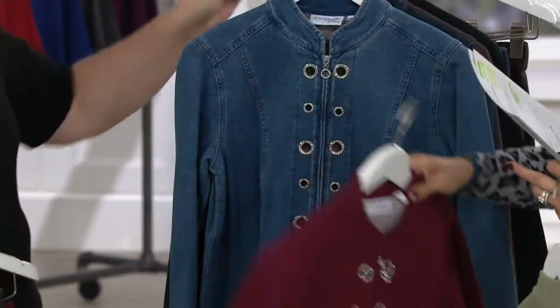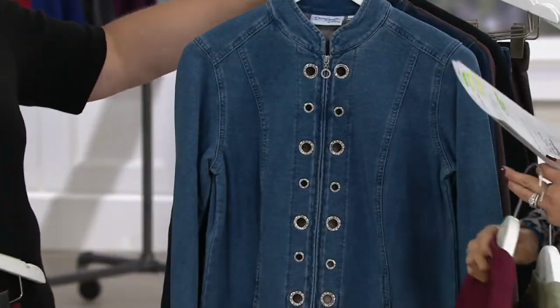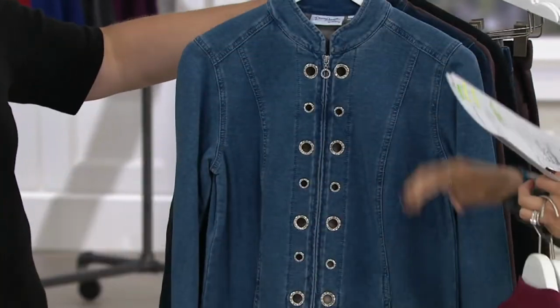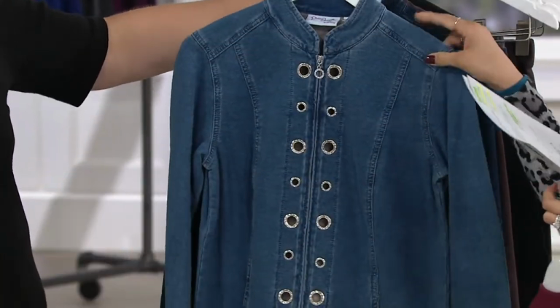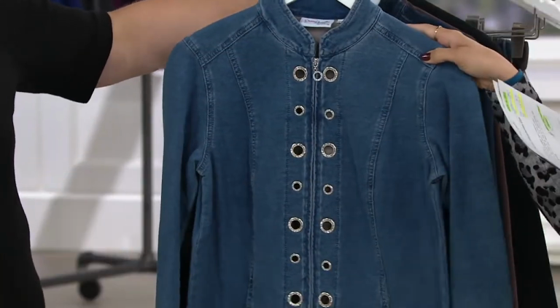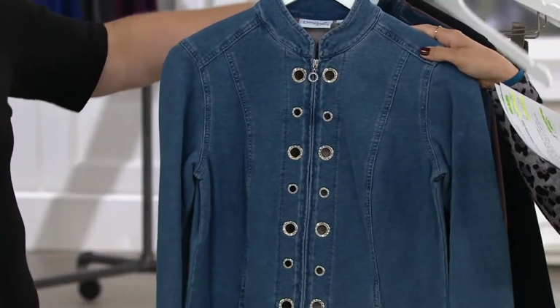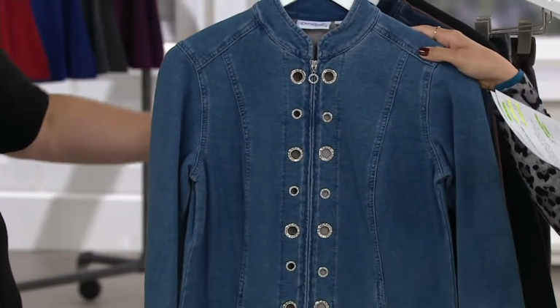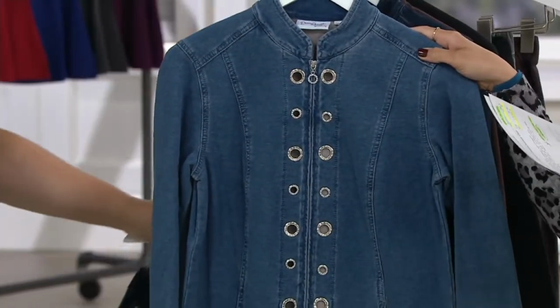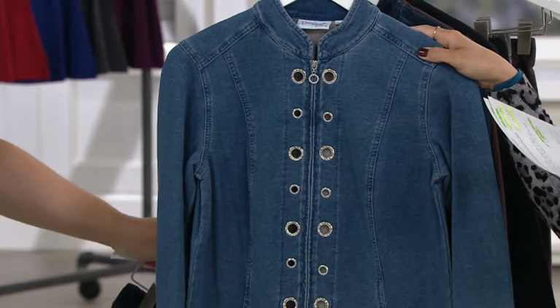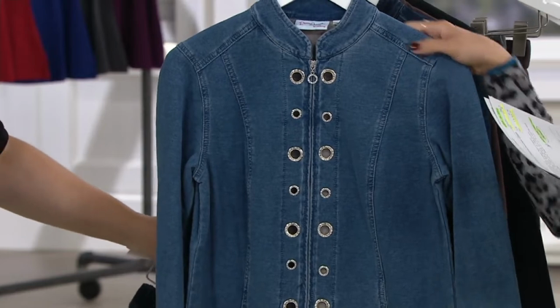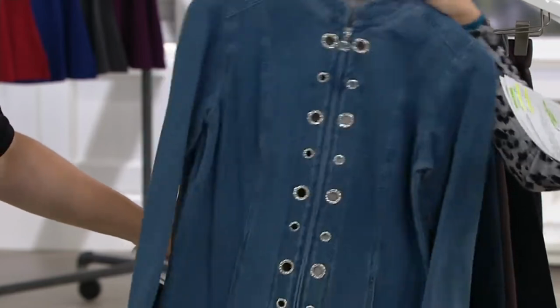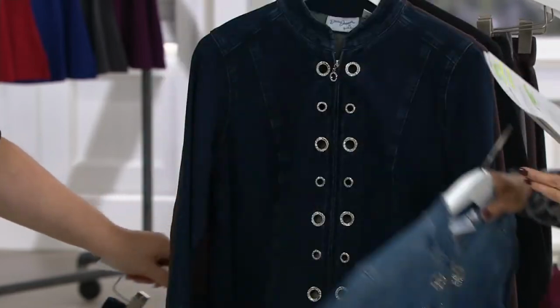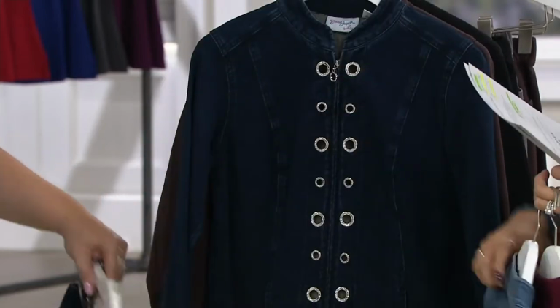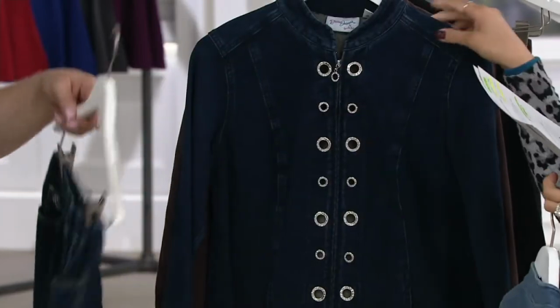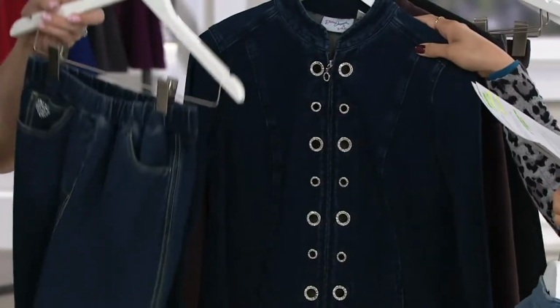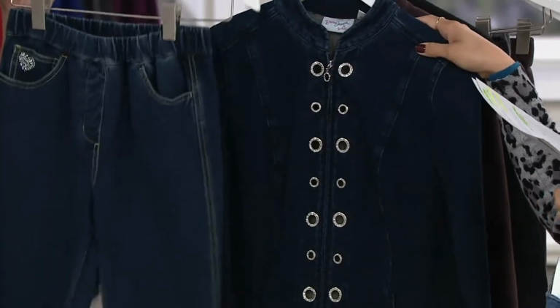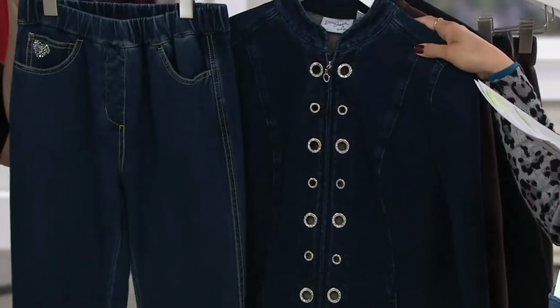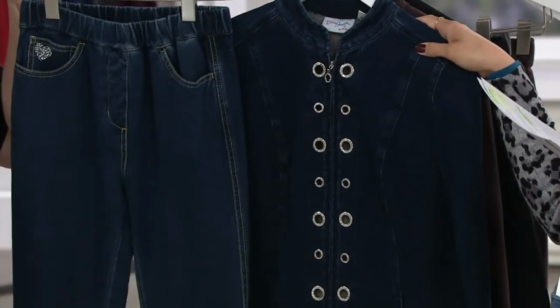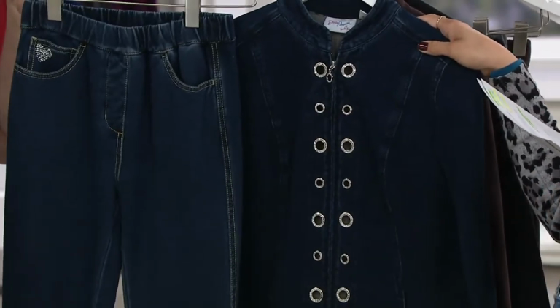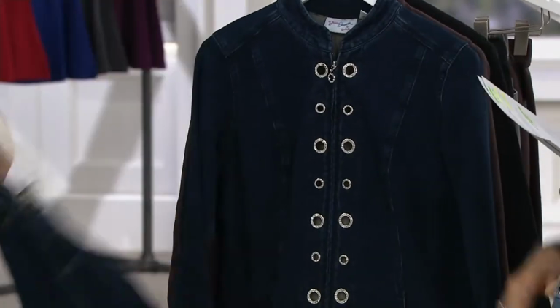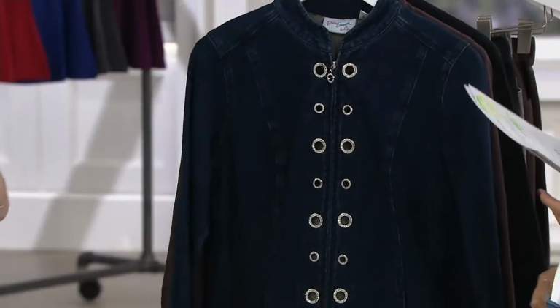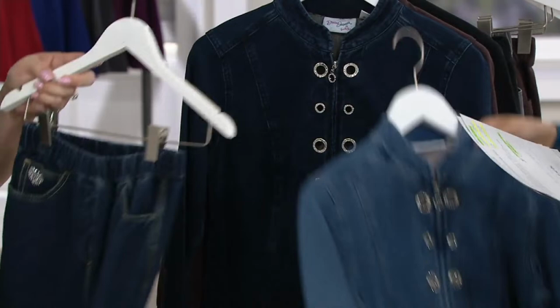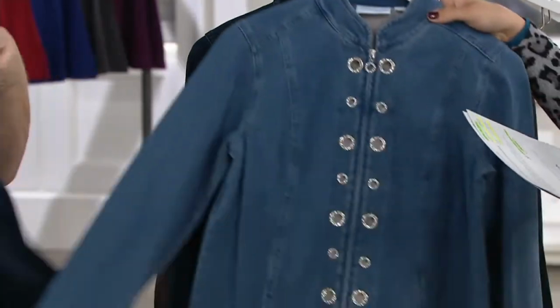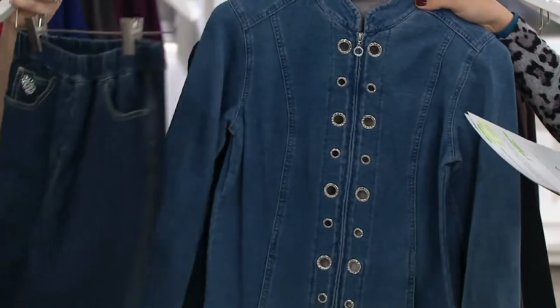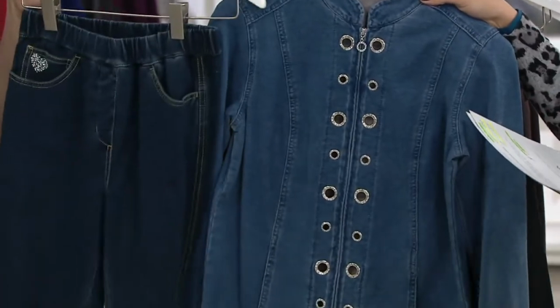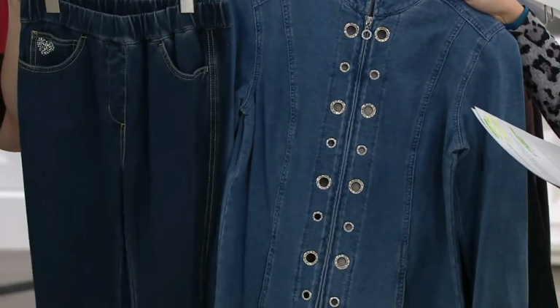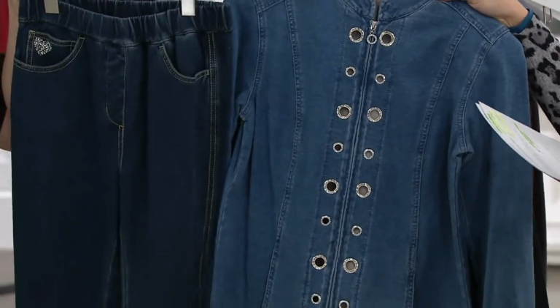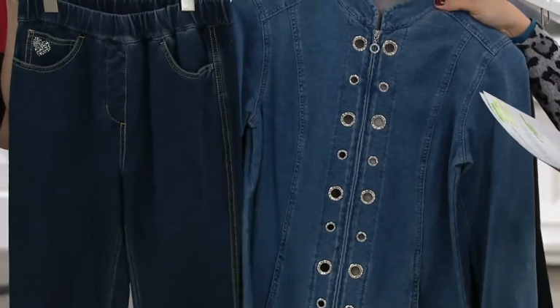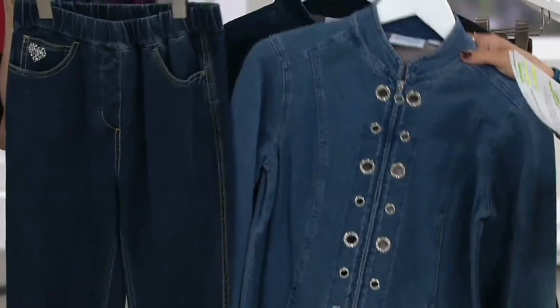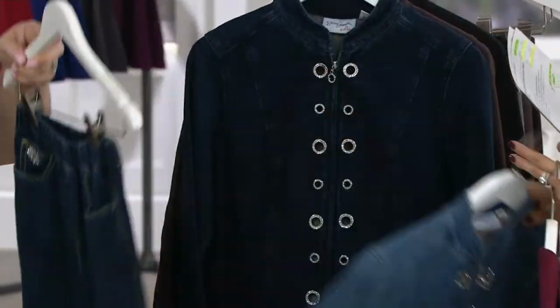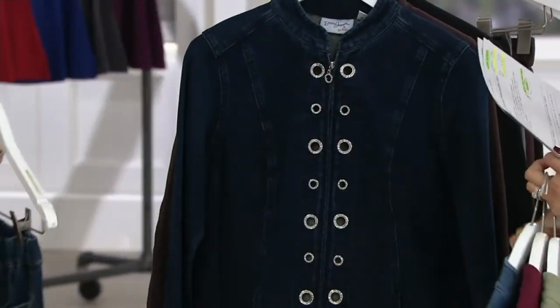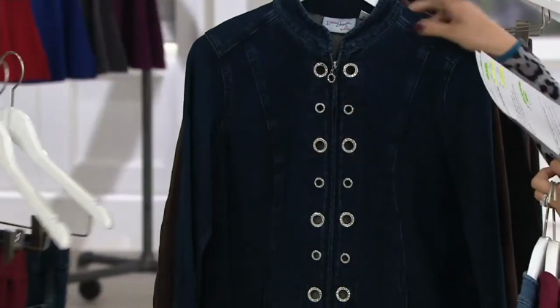And then we have the bleach denim. The dark indigo matches back to the Dream Jeans legging, but I like doing a contrast with my denim. You can absolutely do that too.